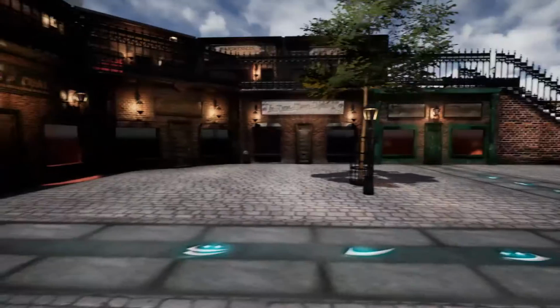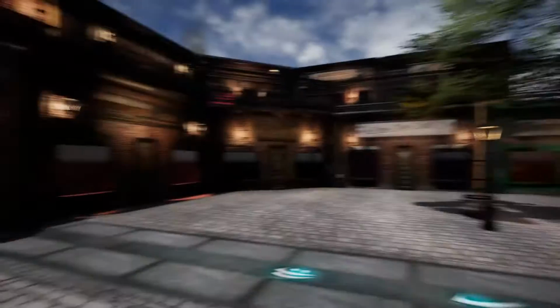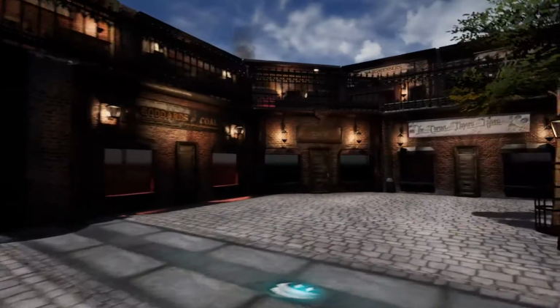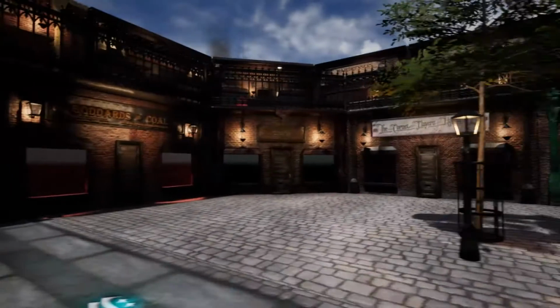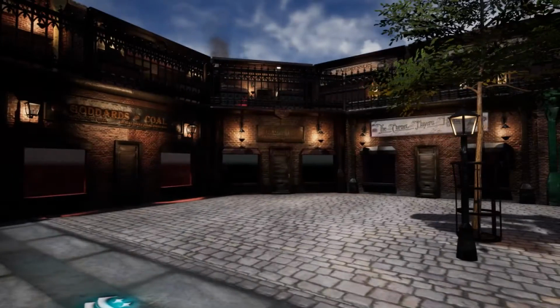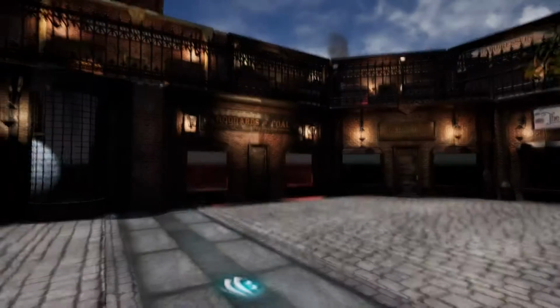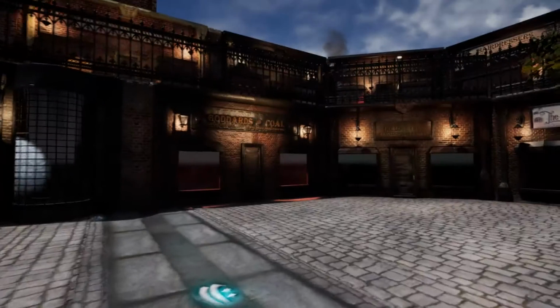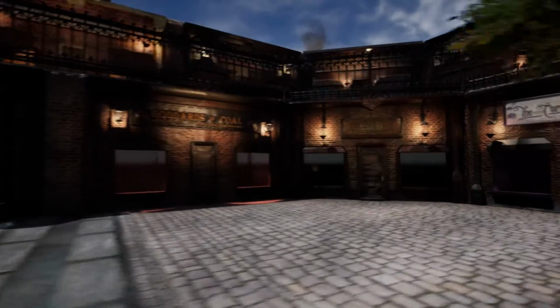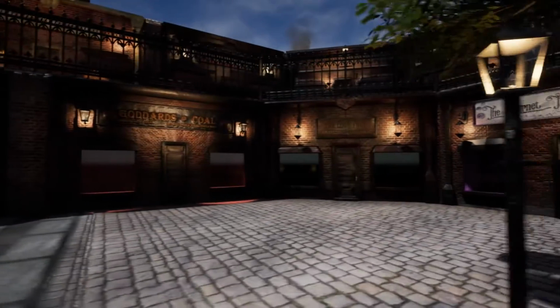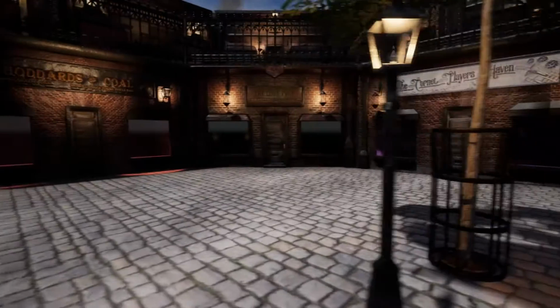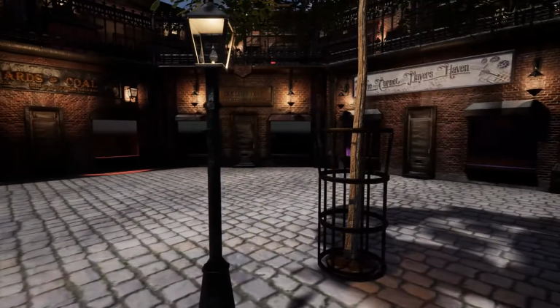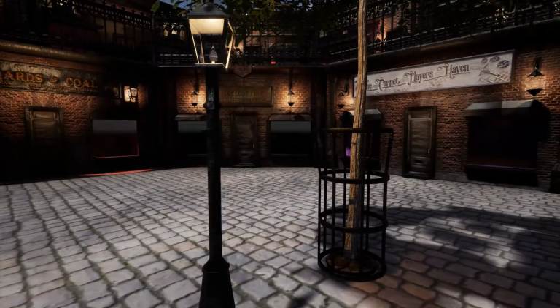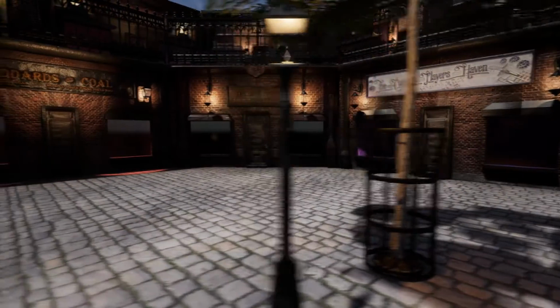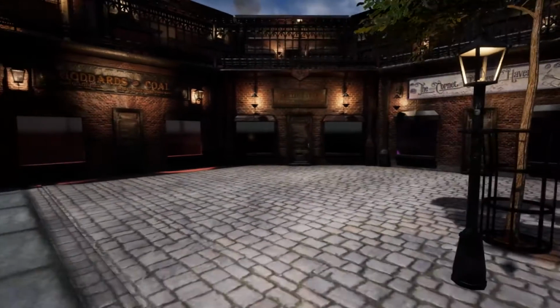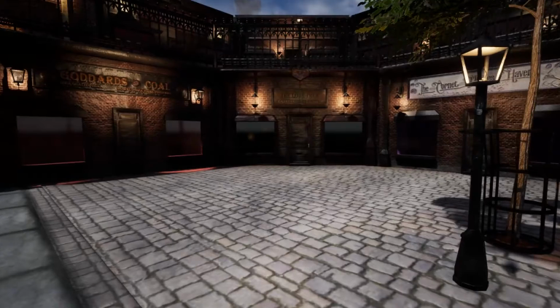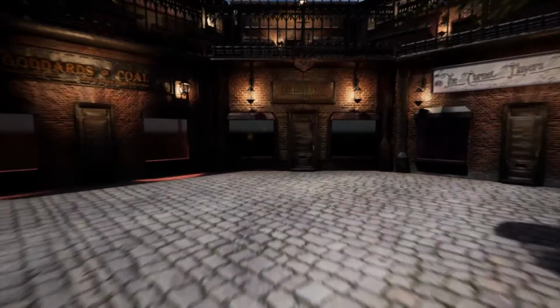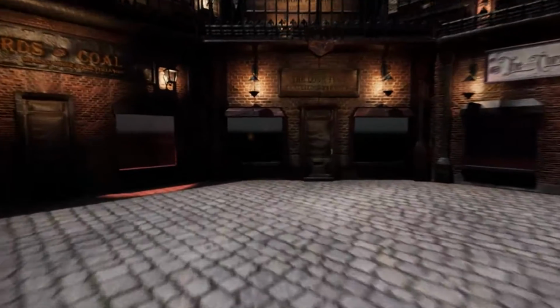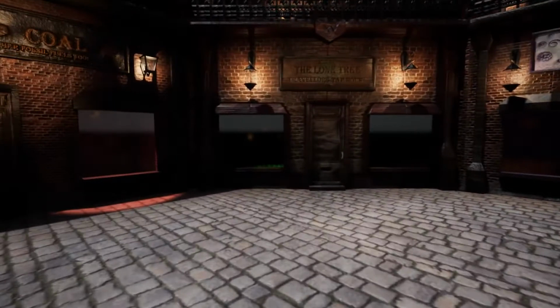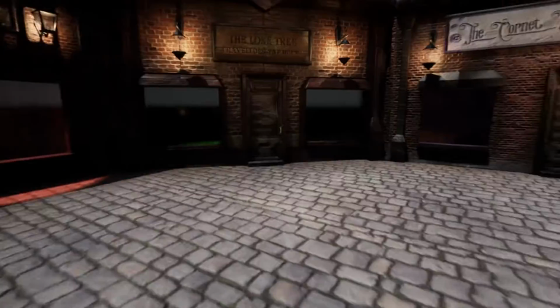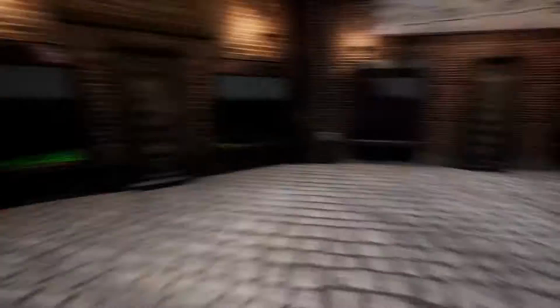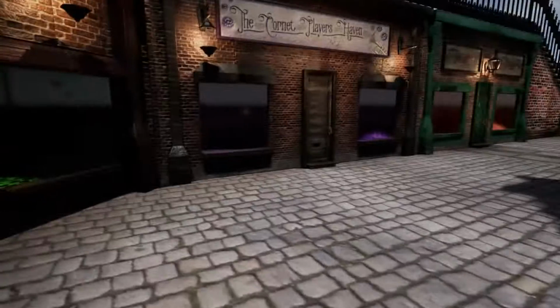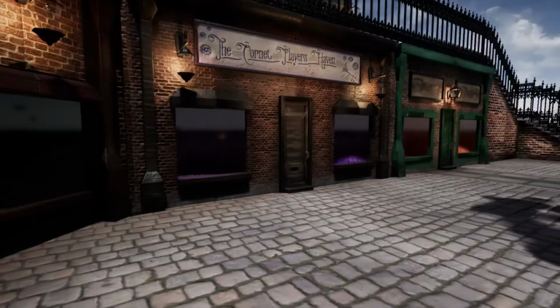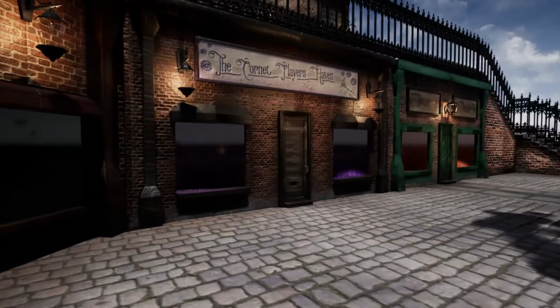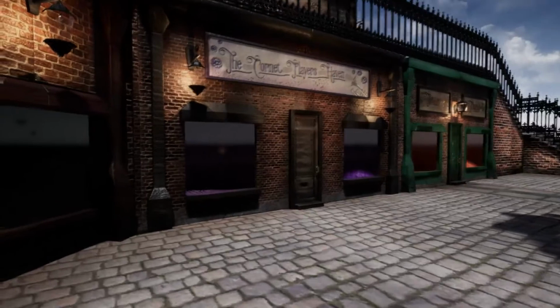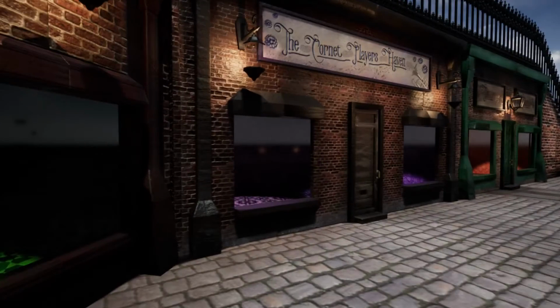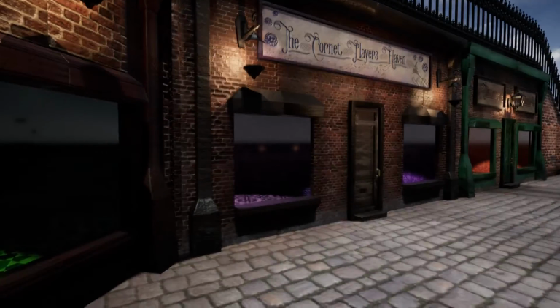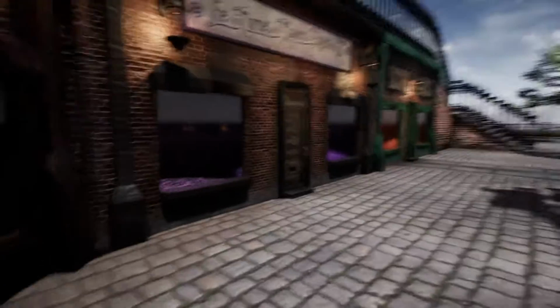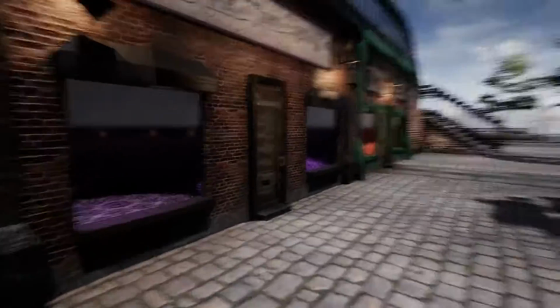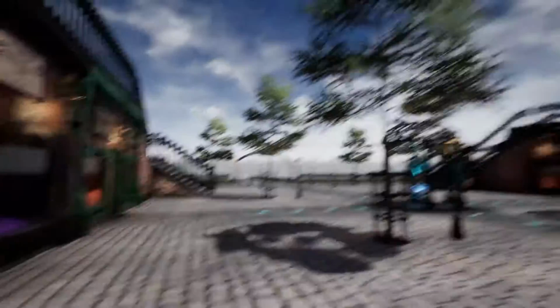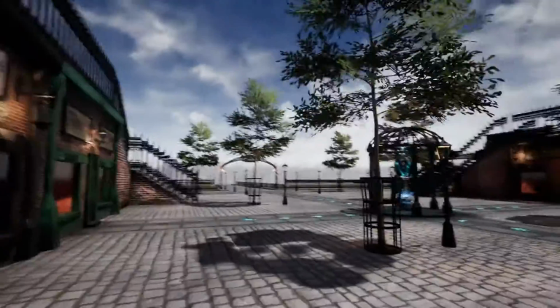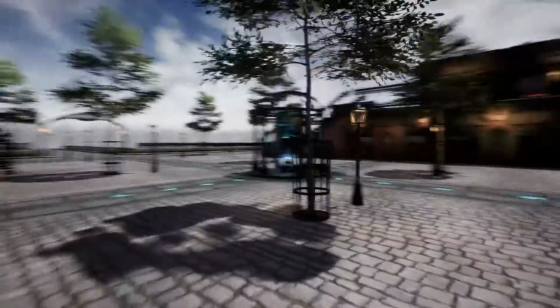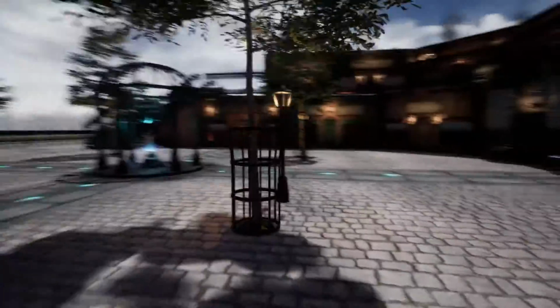Everything in this scene is made by myself, all textured by myself — normal maps, diffuse maps, any generated maps are my own.